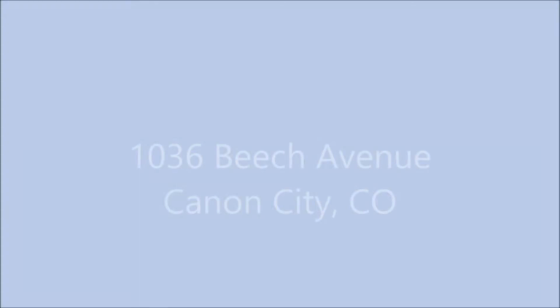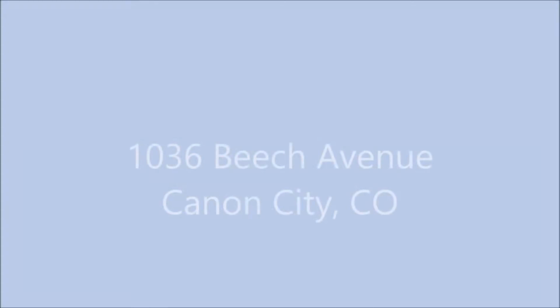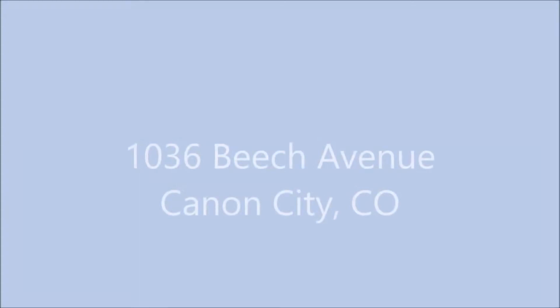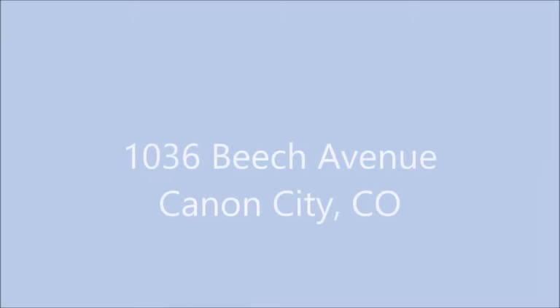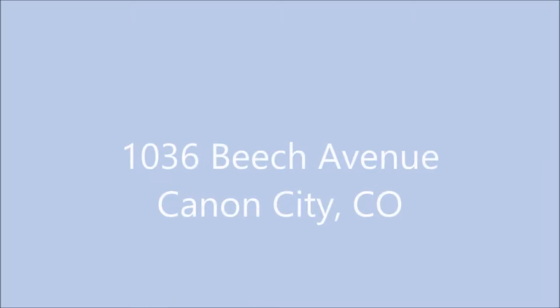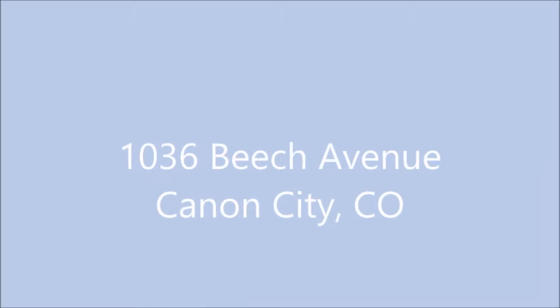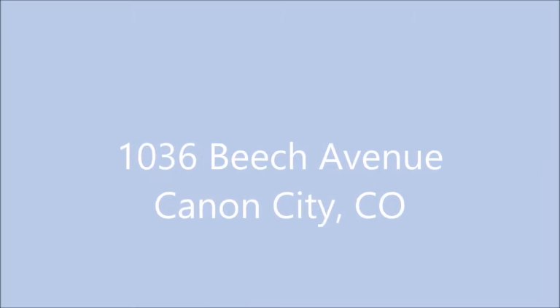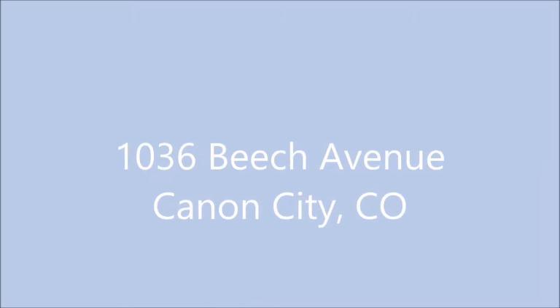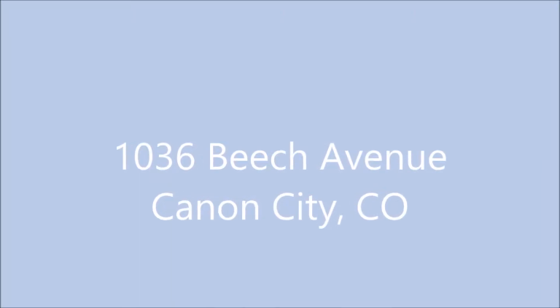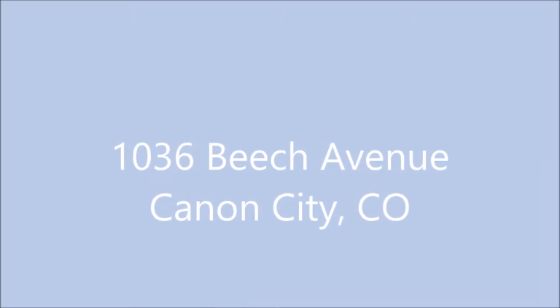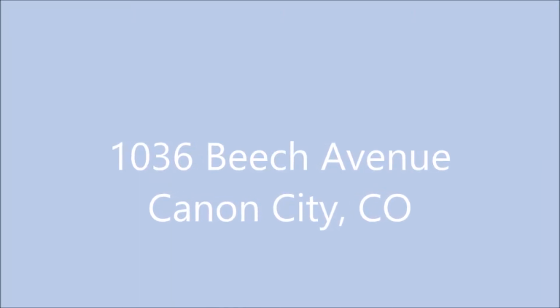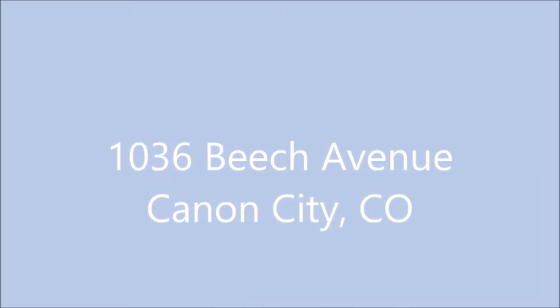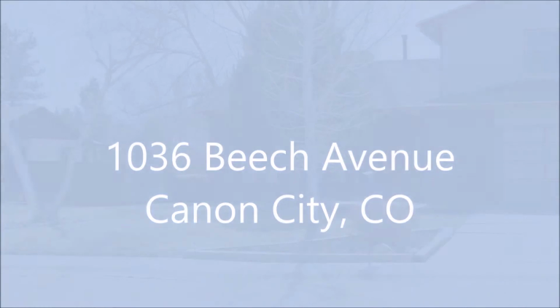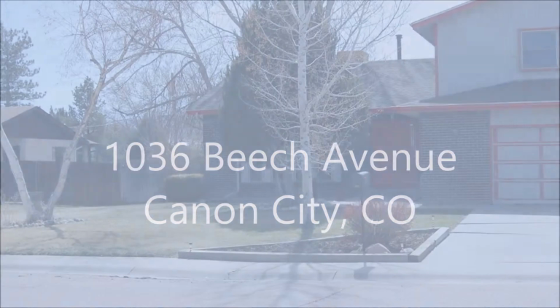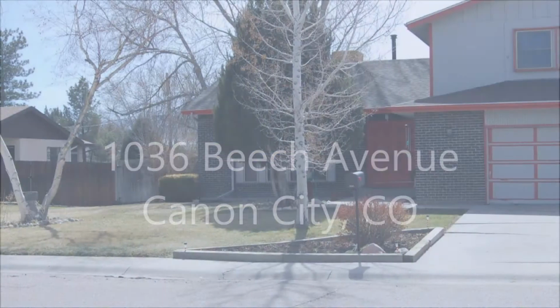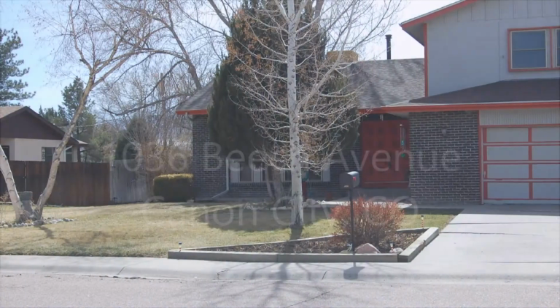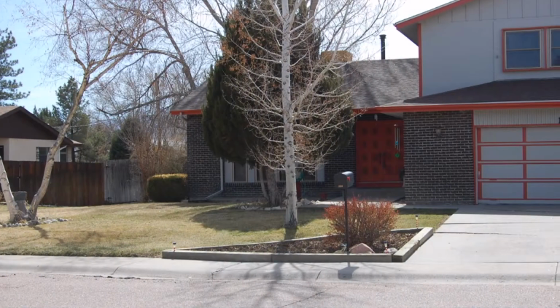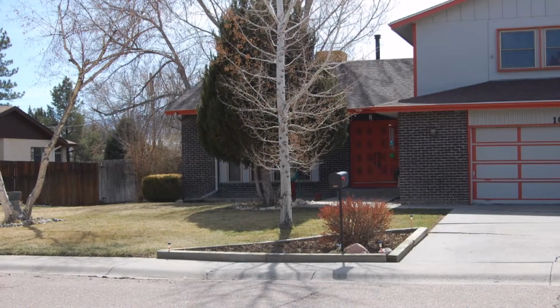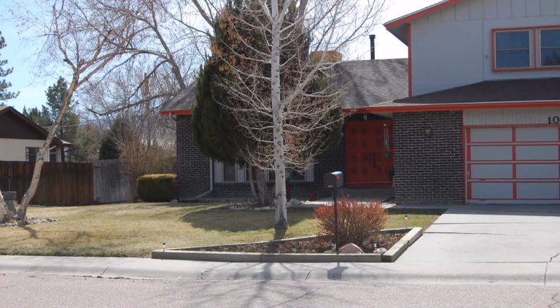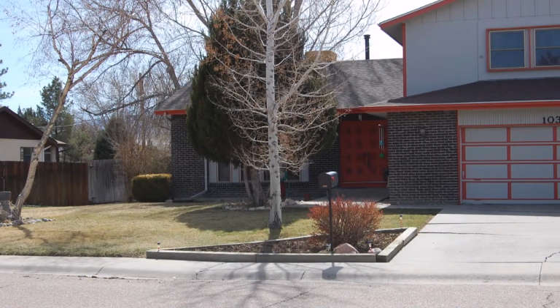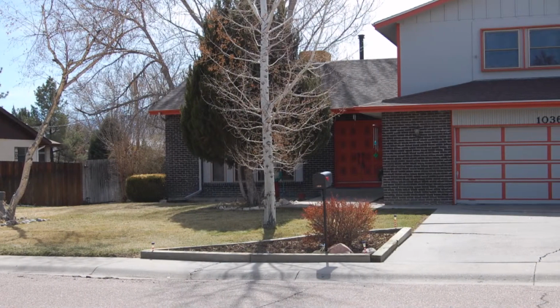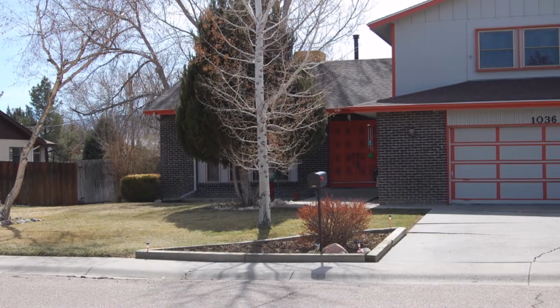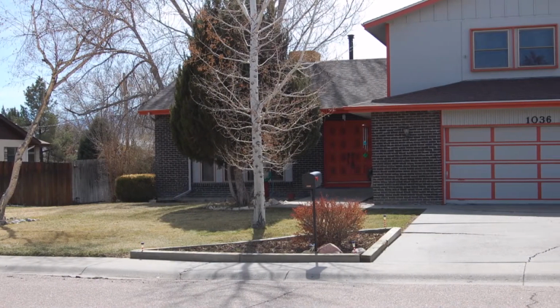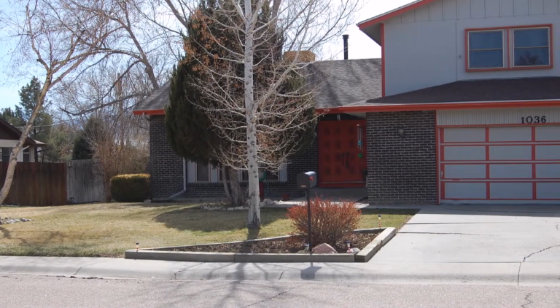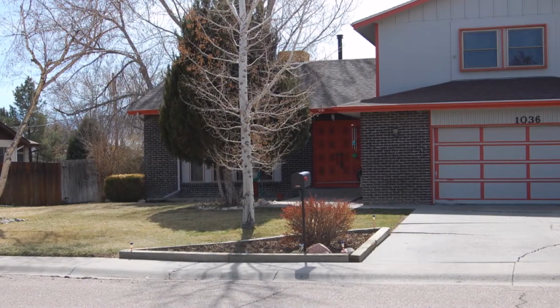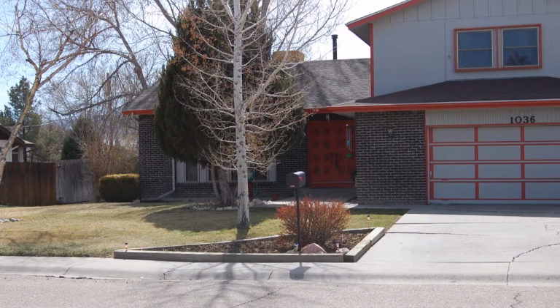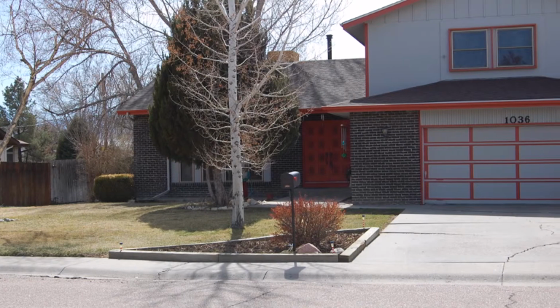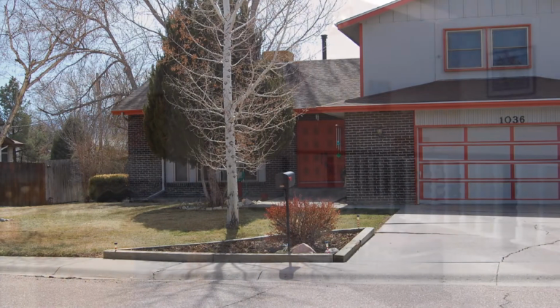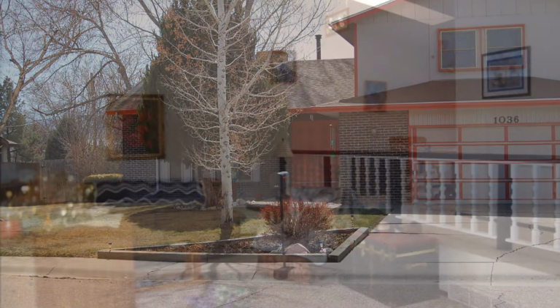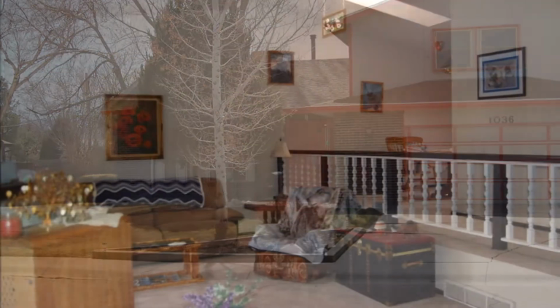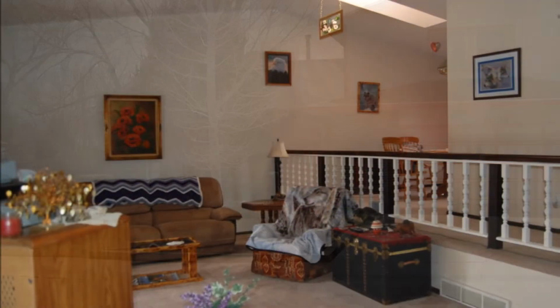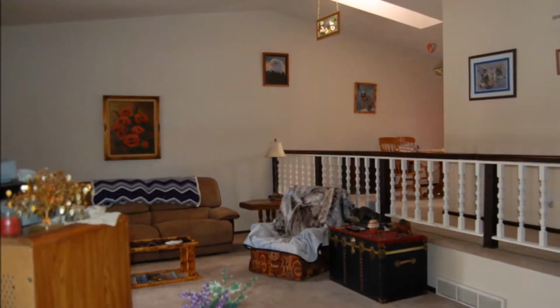Welcome to 1036 Beach Avenue, Canyon City, Colorado. This large family home is located in the desirable hospital area, close to schools and parks.